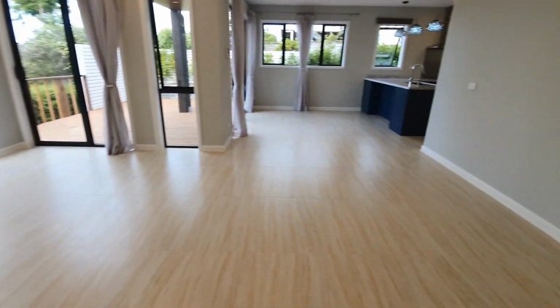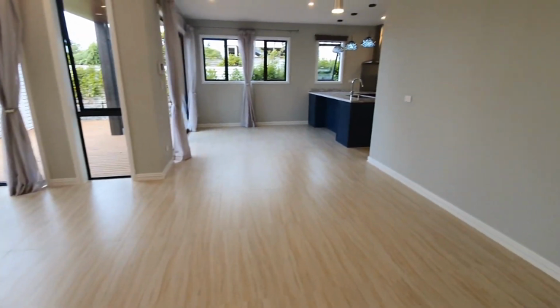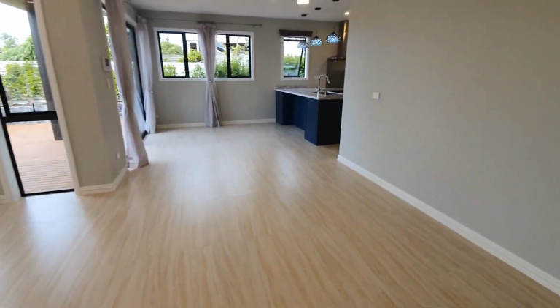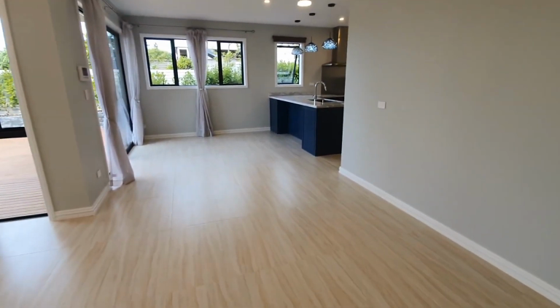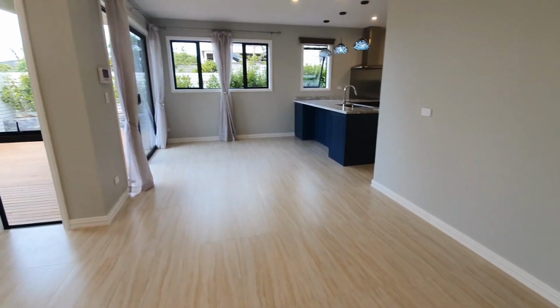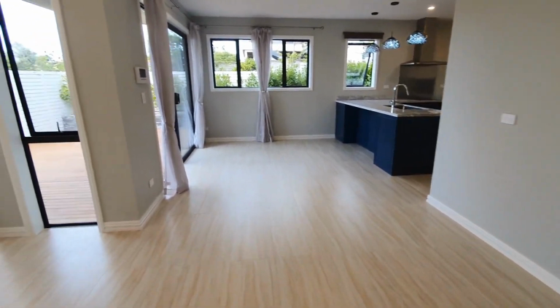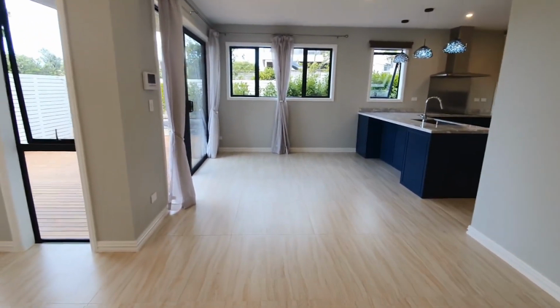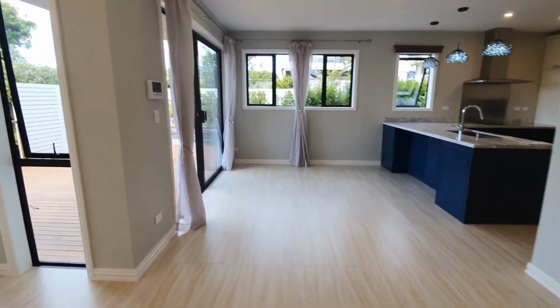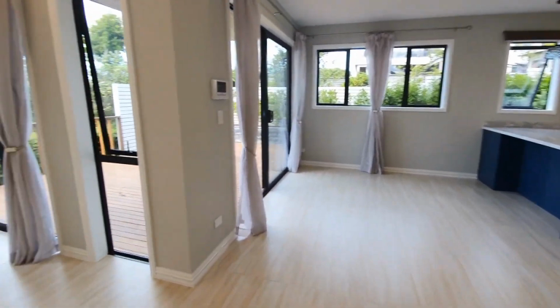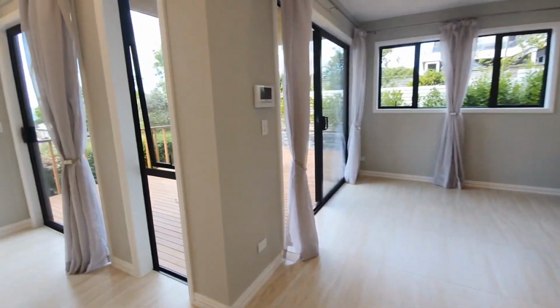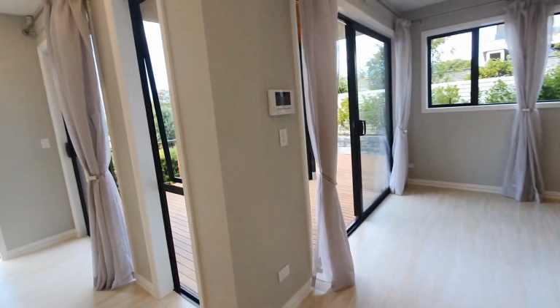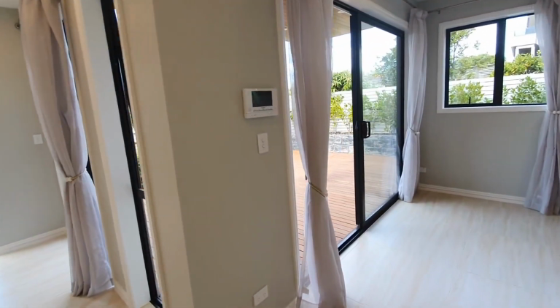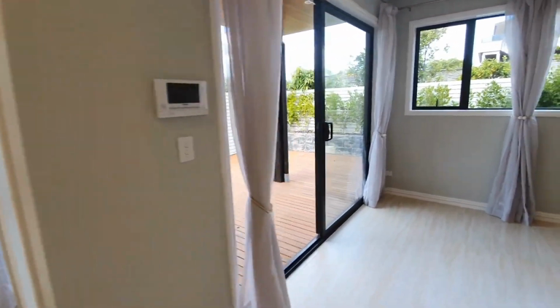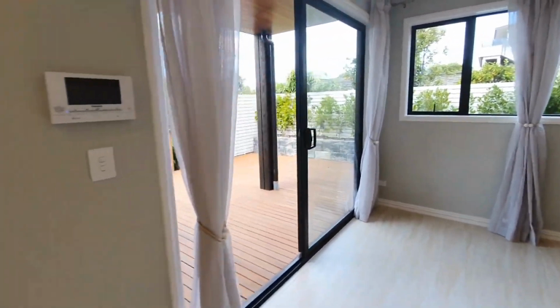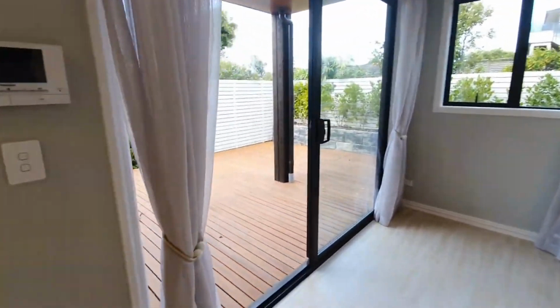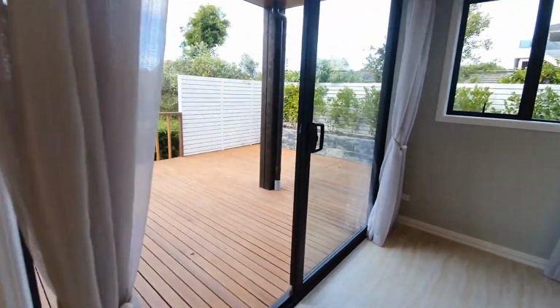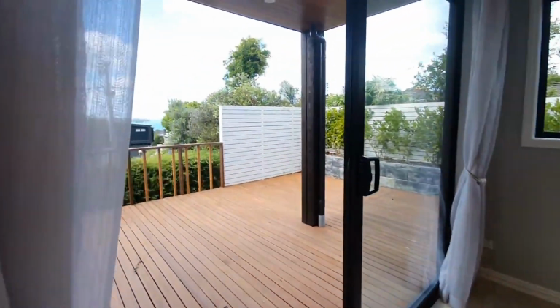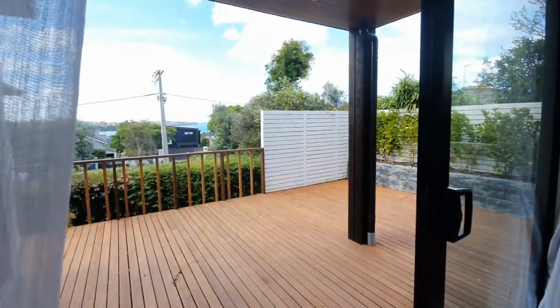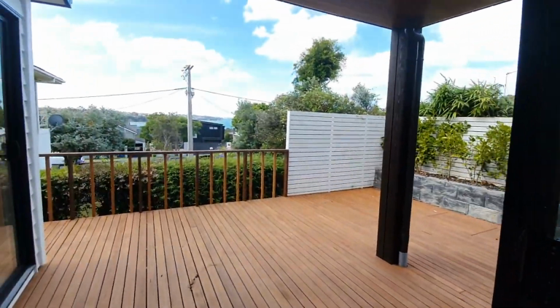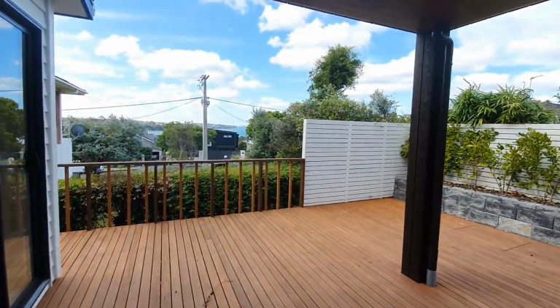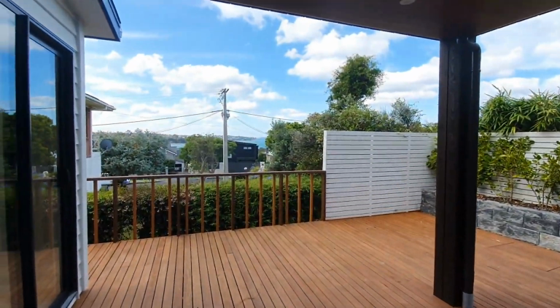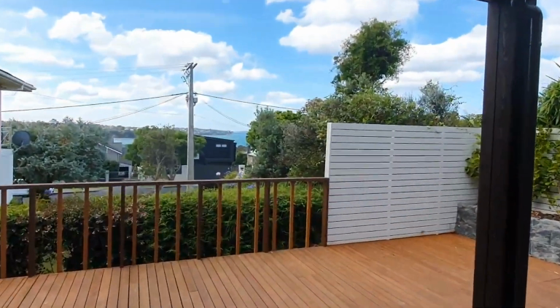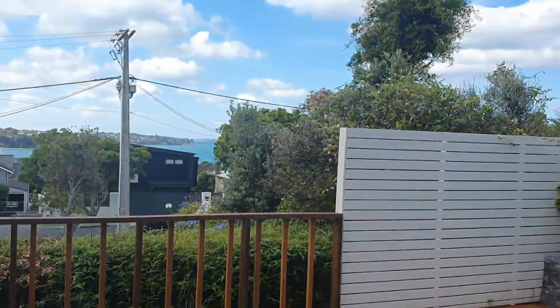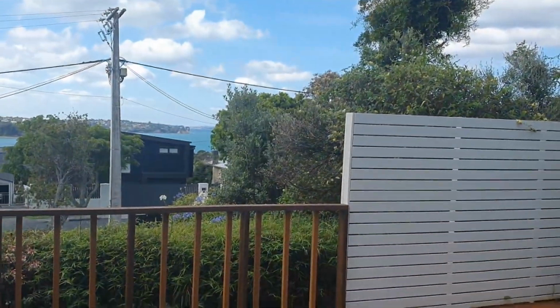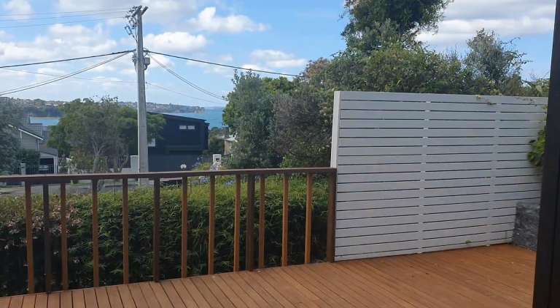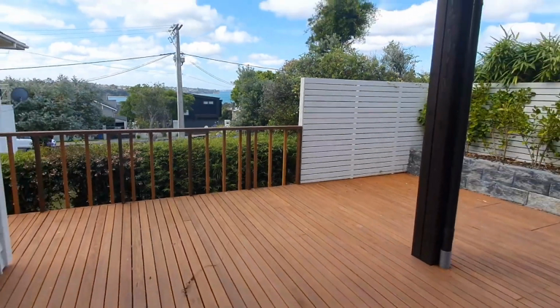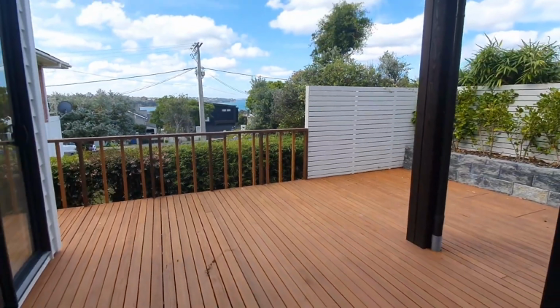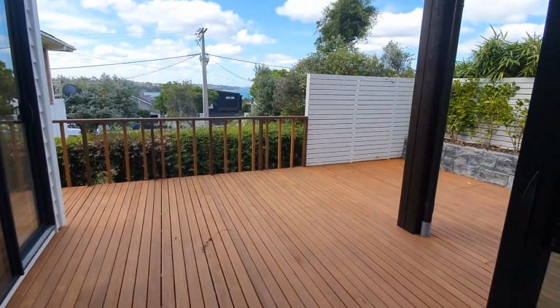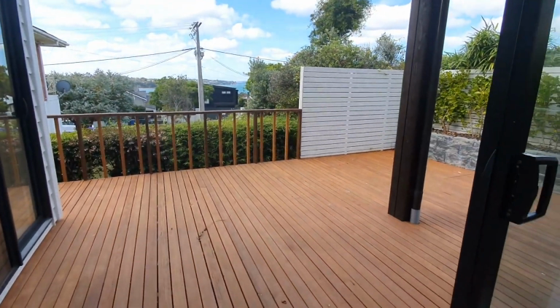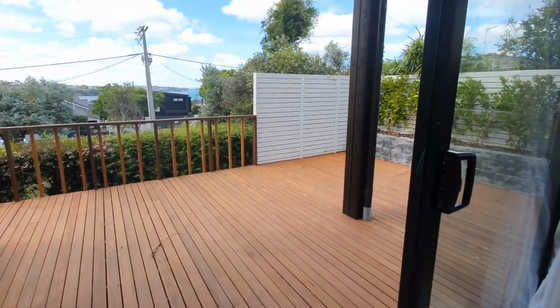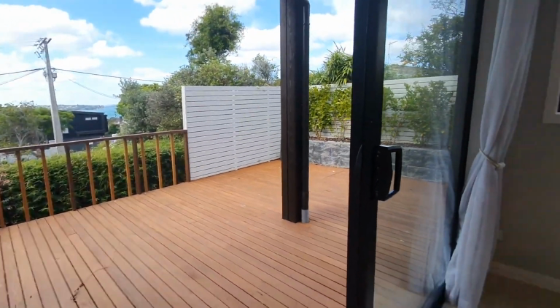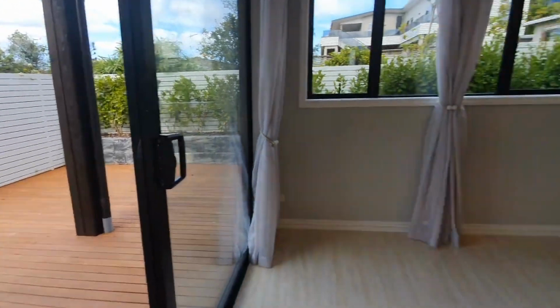Living and dining area opens up to a nice decking area with views as well. It's great for summer entertainment.